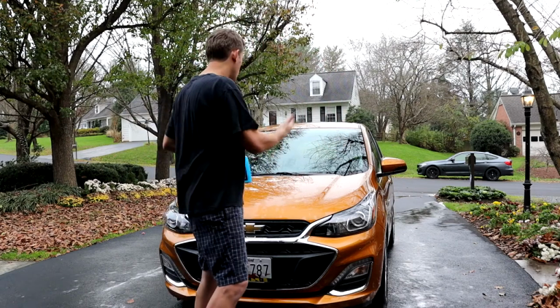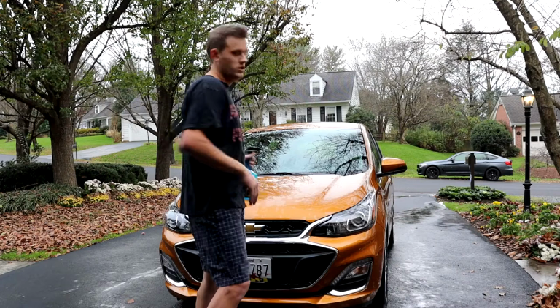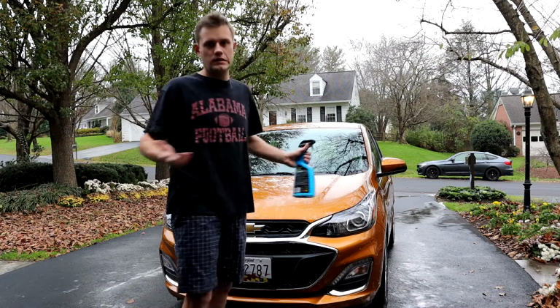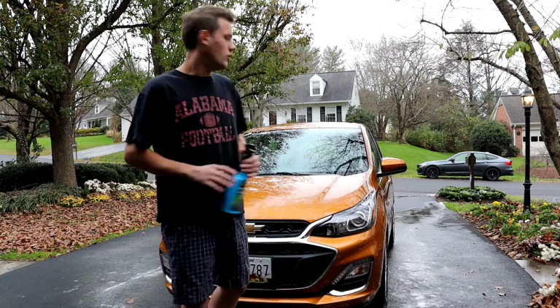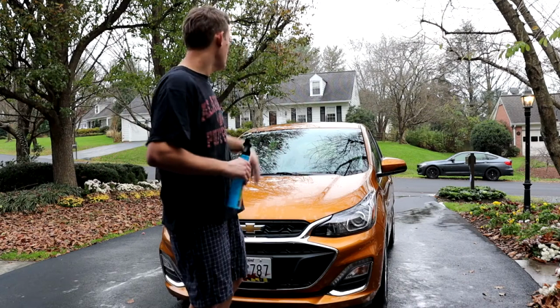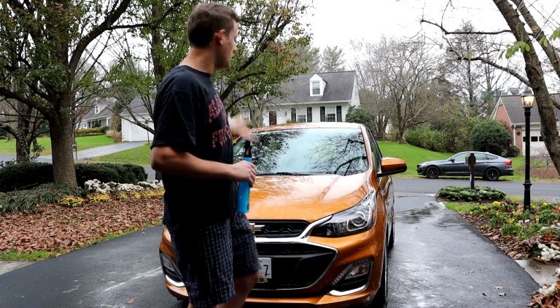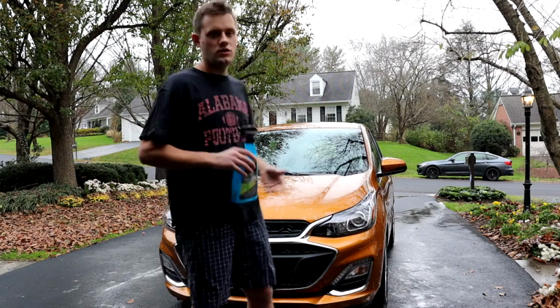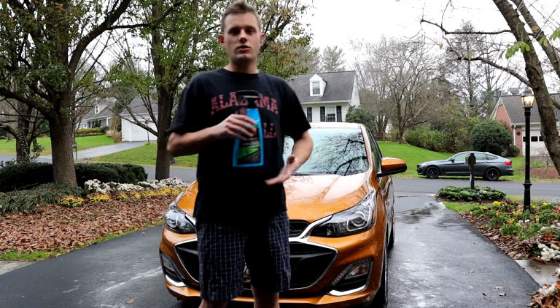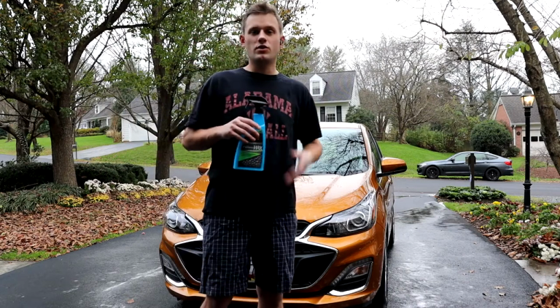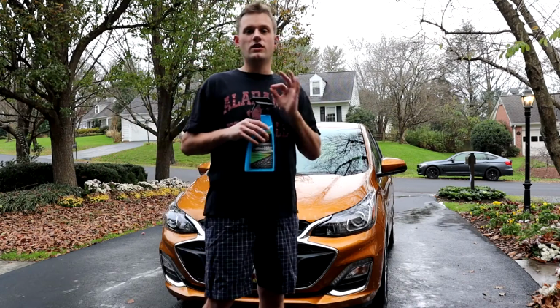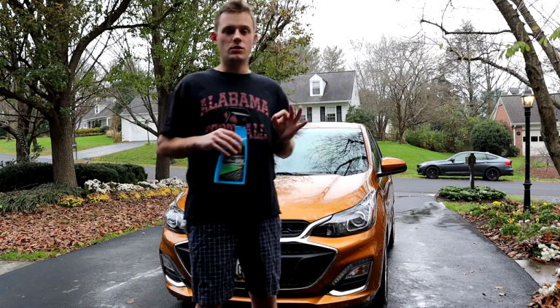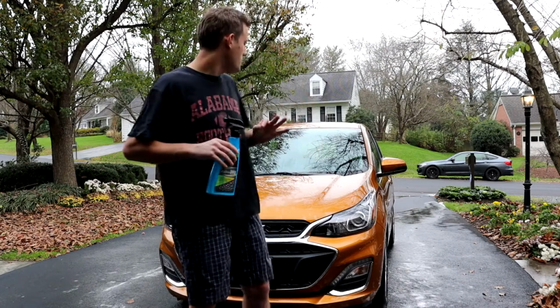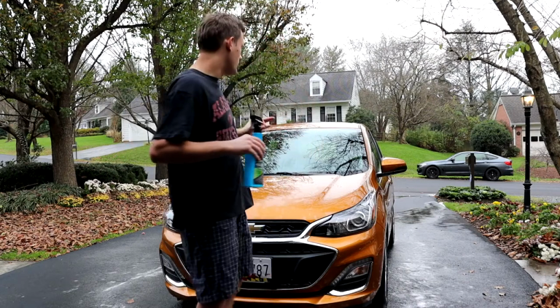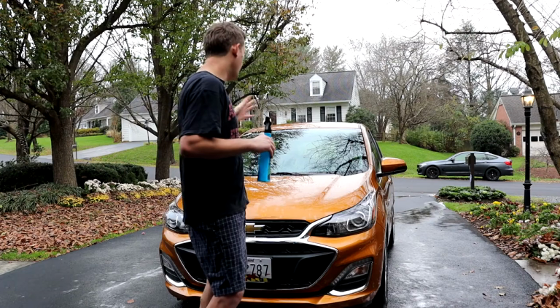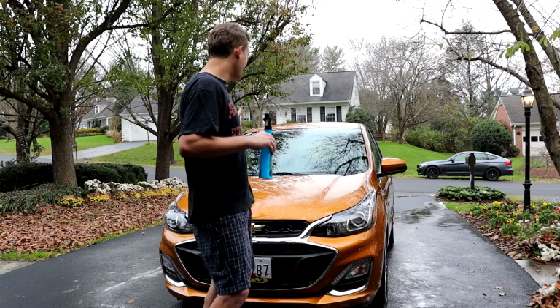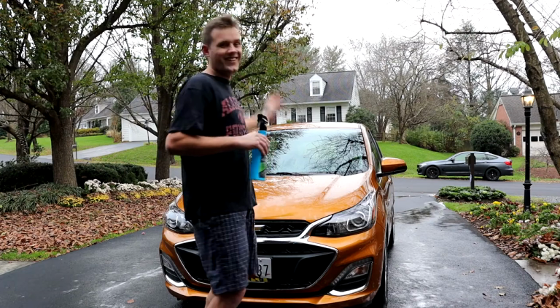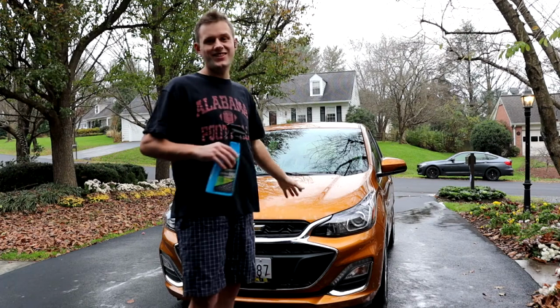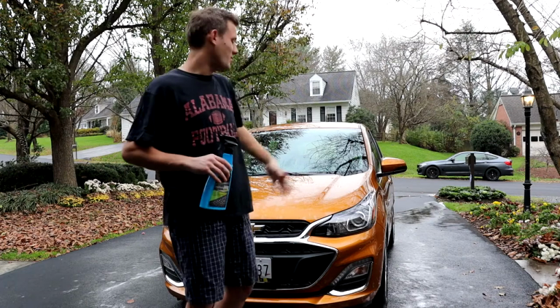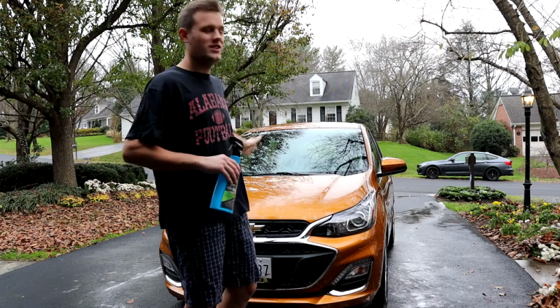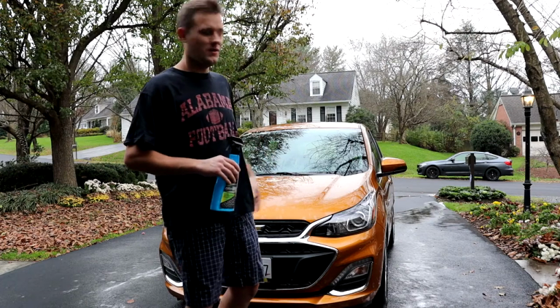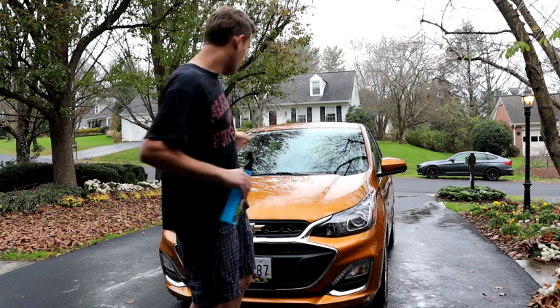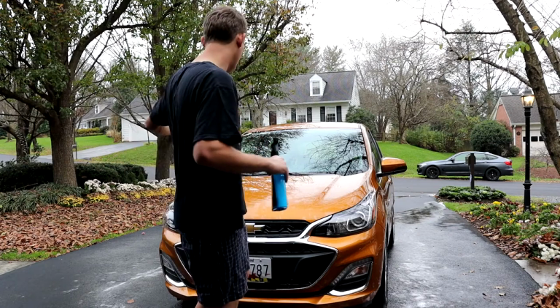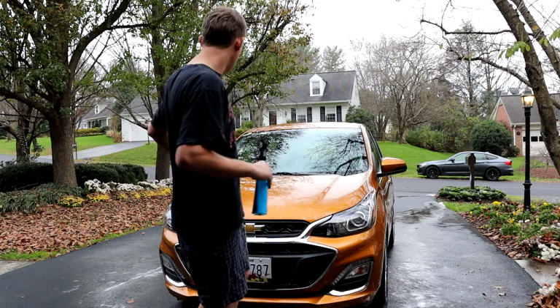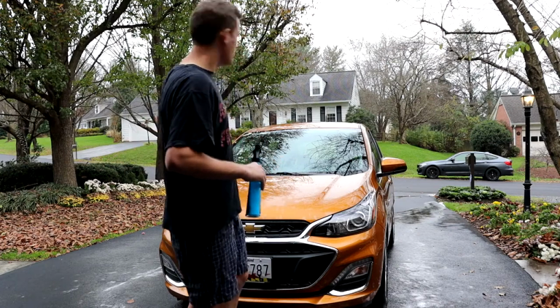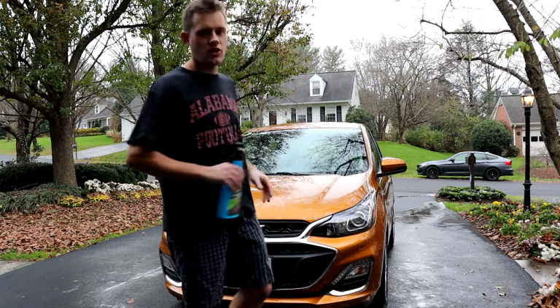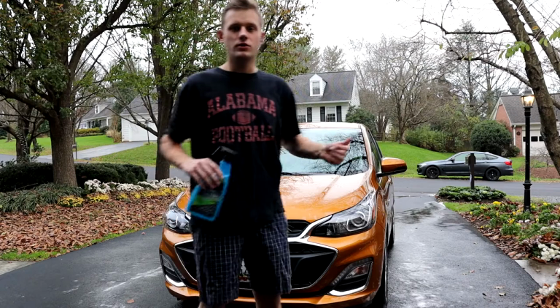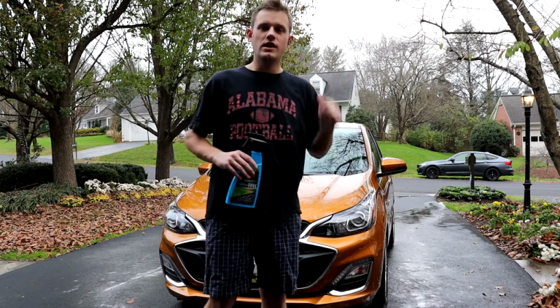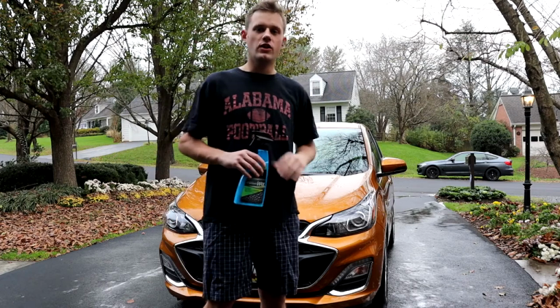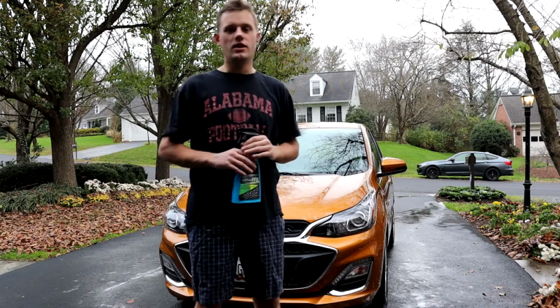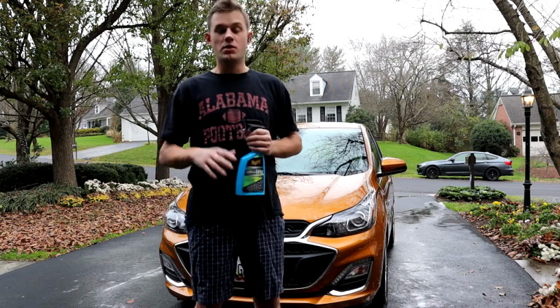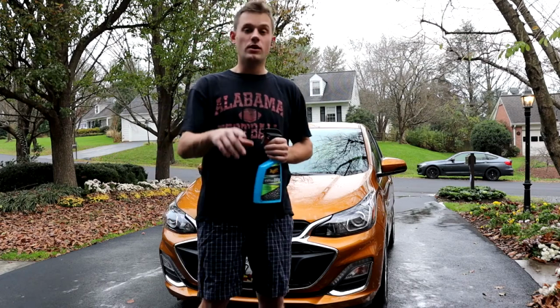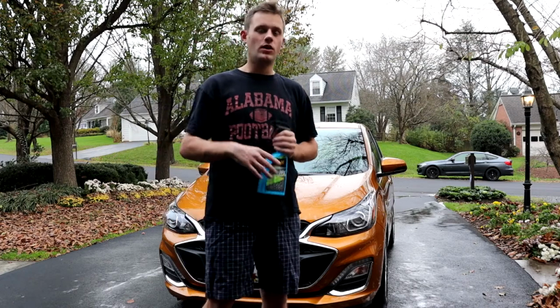This is a rental car. I'm just doing this because I want to review the product that I love so much. All I've done on this one is I've washed it. I got rid of some crab apples that fell into the paint — it's primarily why it's getting washed.